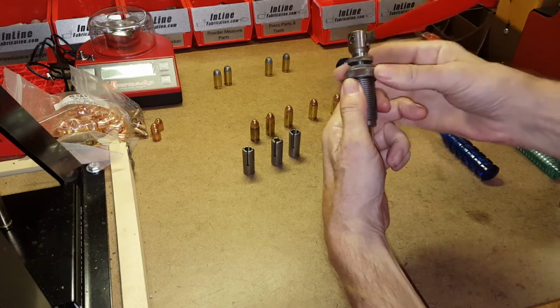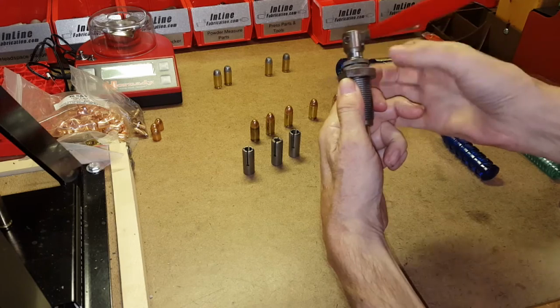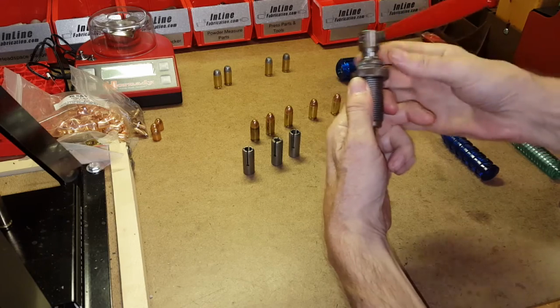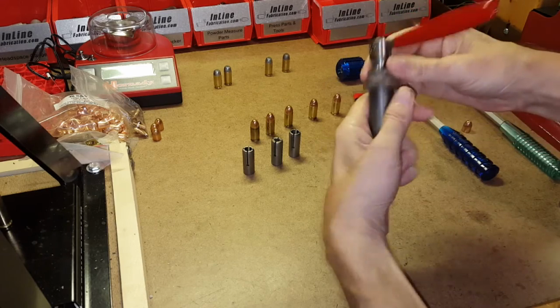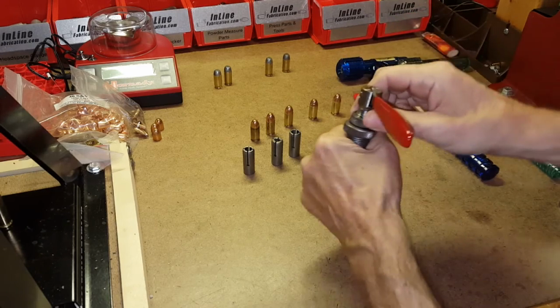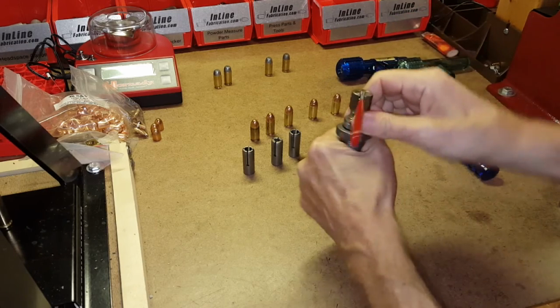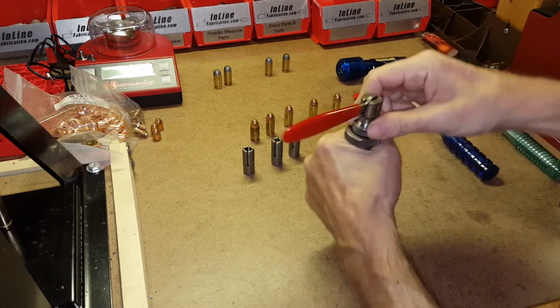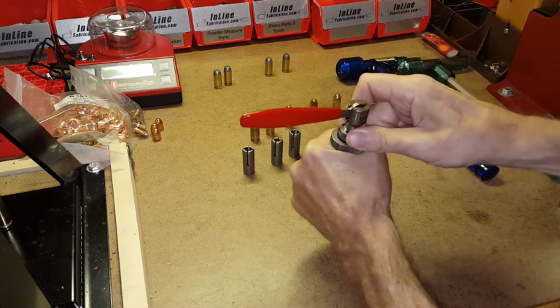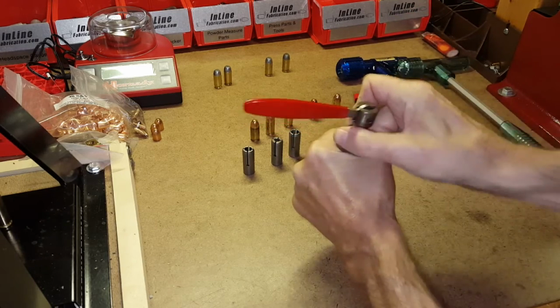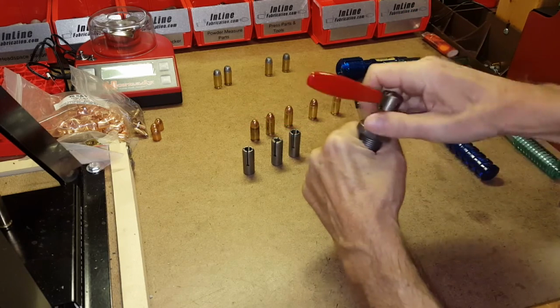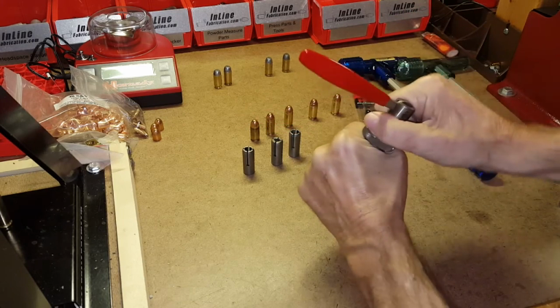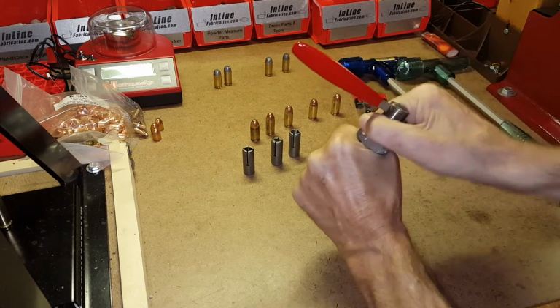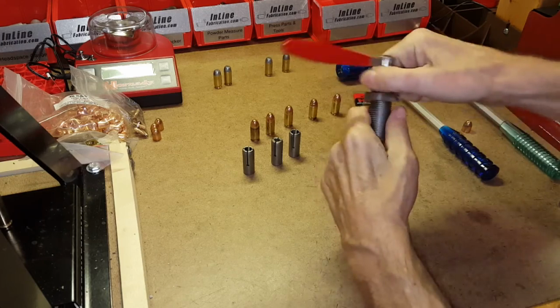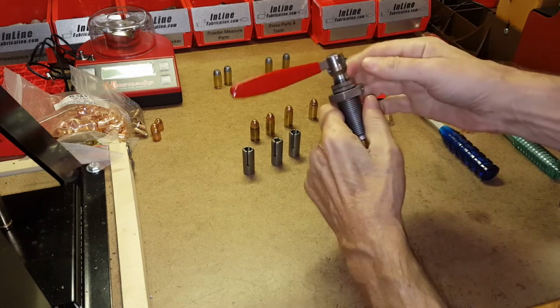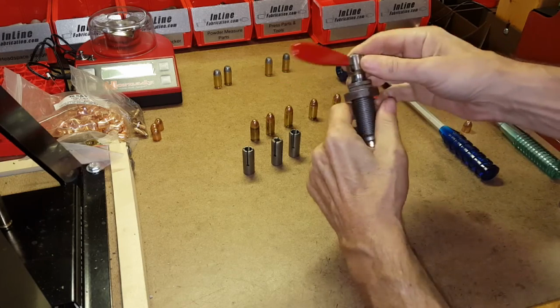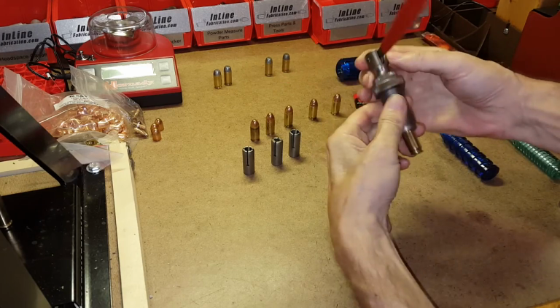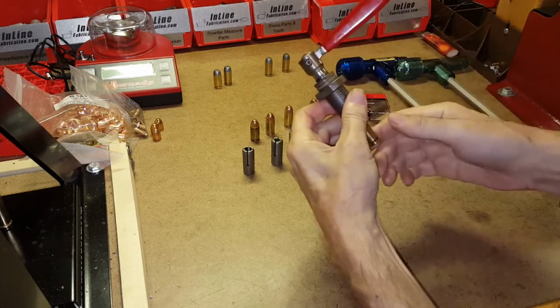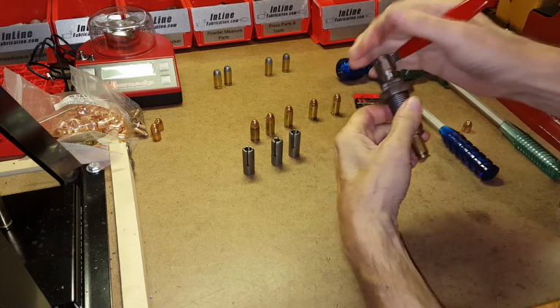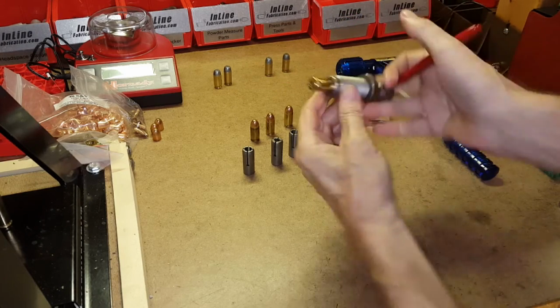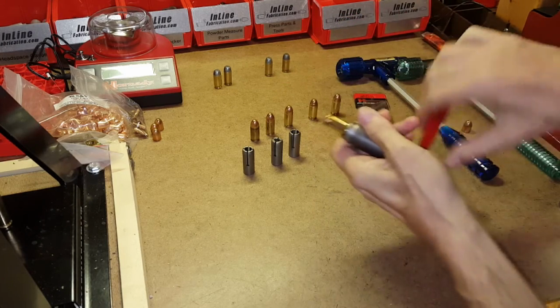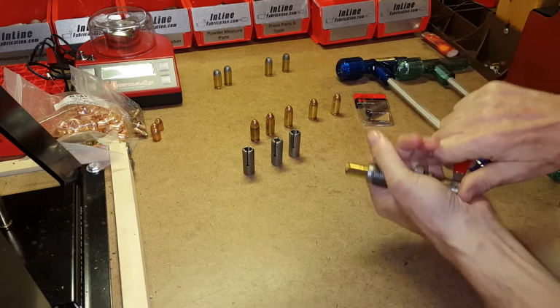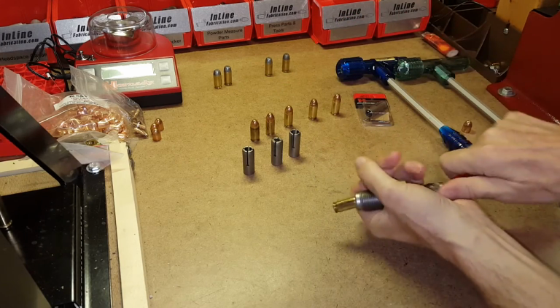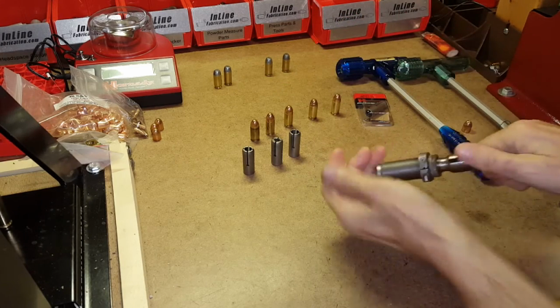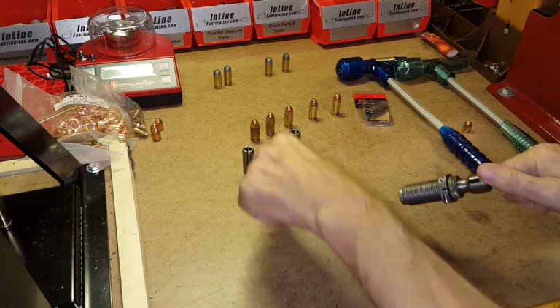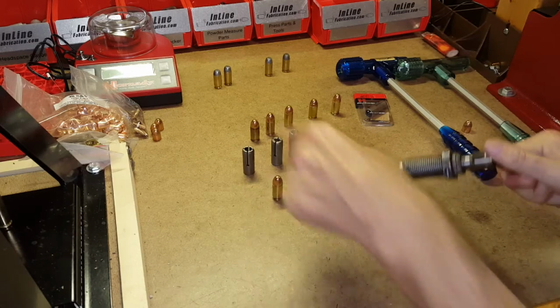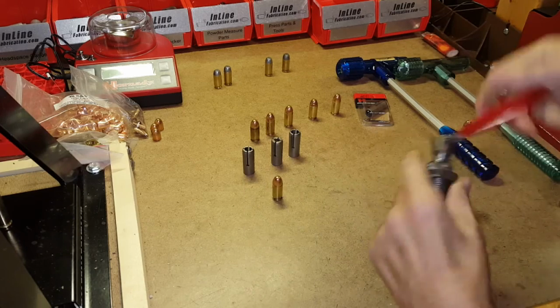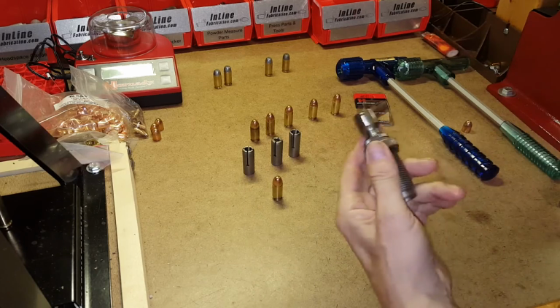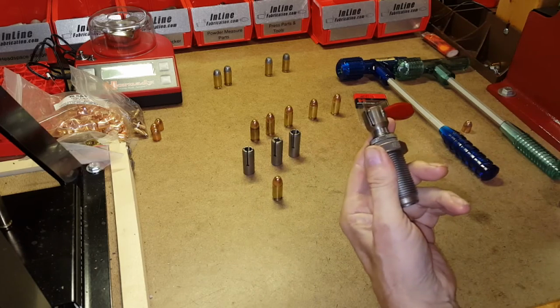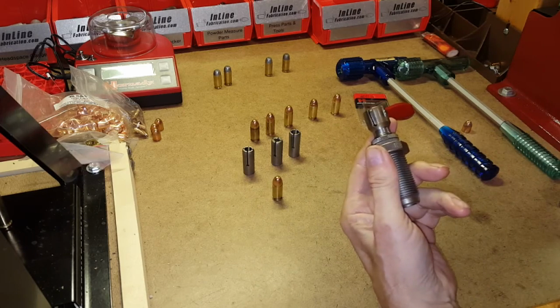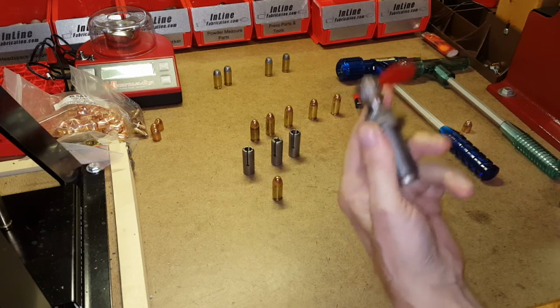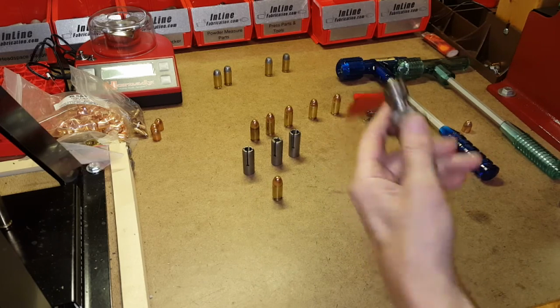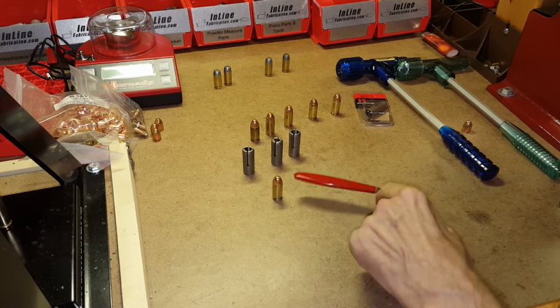Once it's adjusted correctly, I take my locking ring and lock it in that position. The next step is to go to the press and adjust the die there.